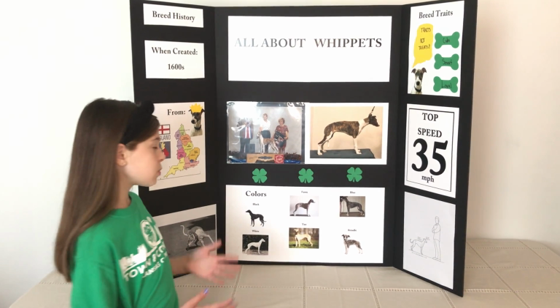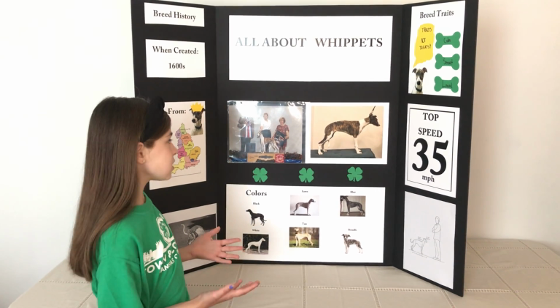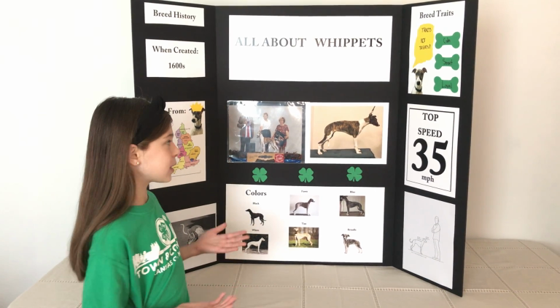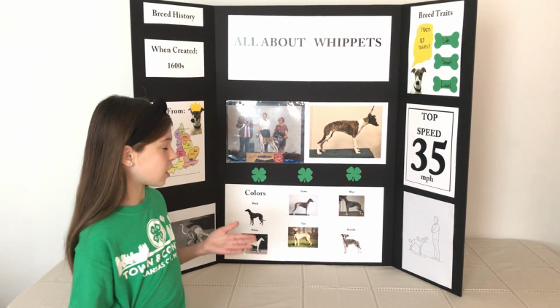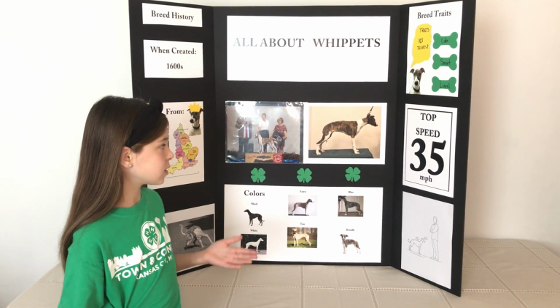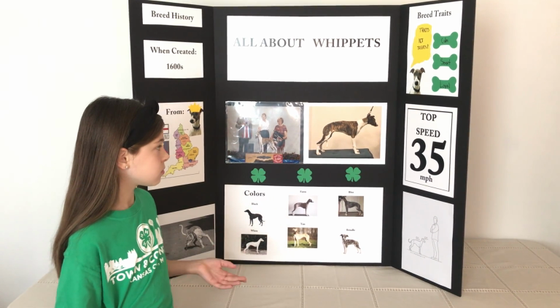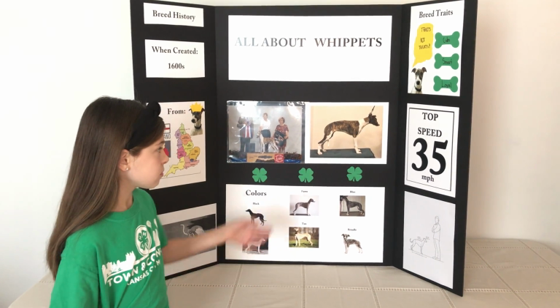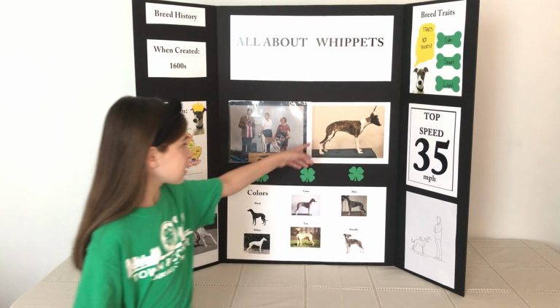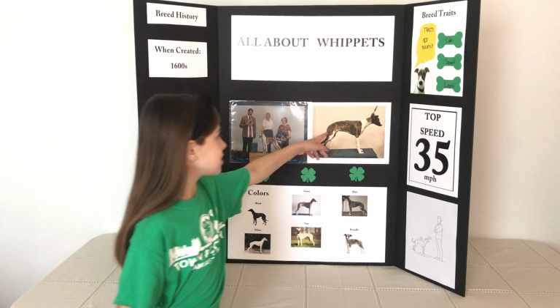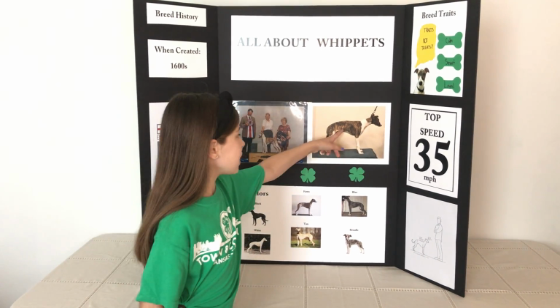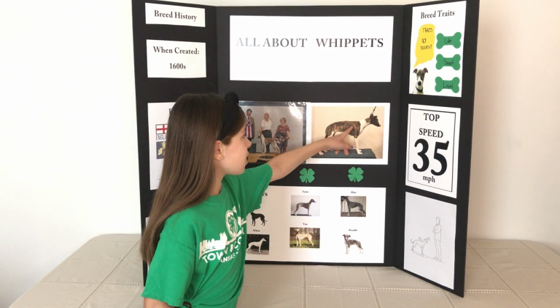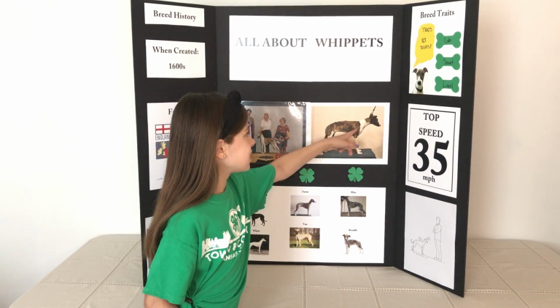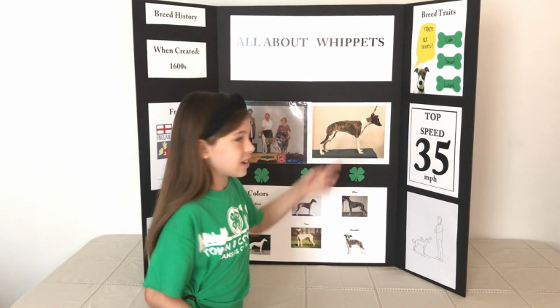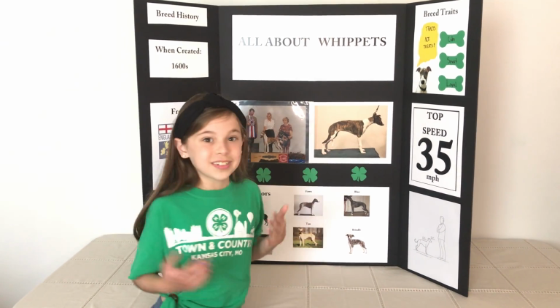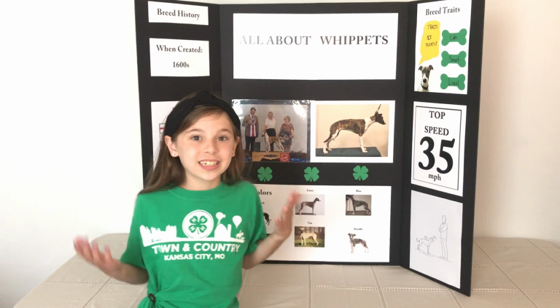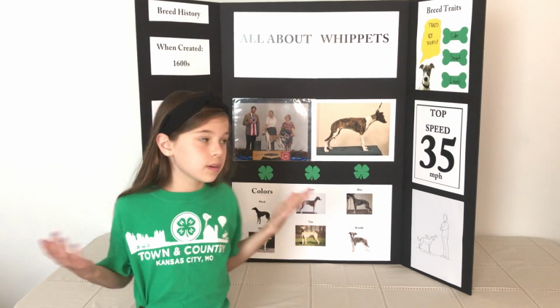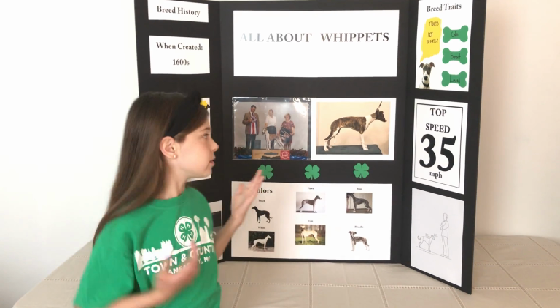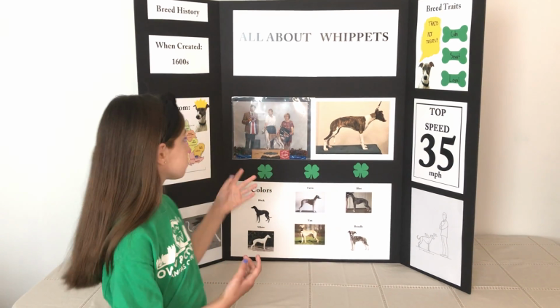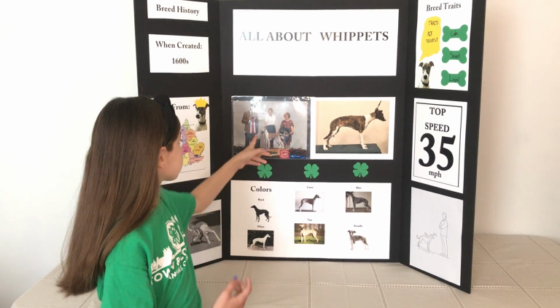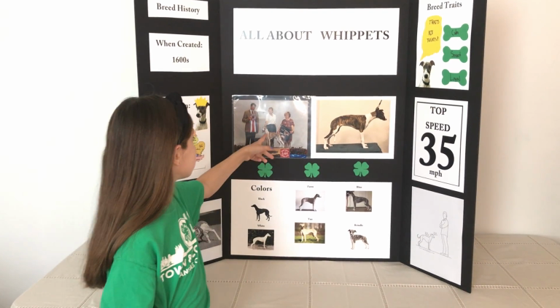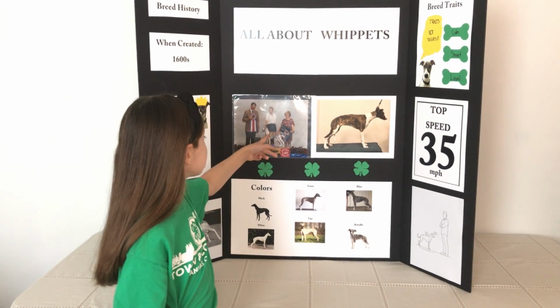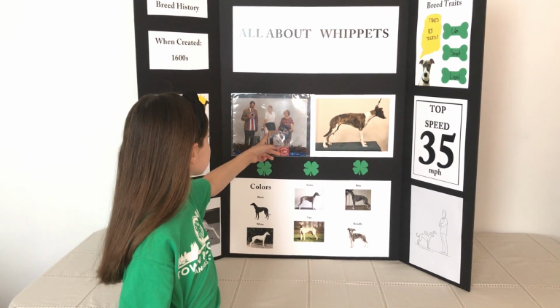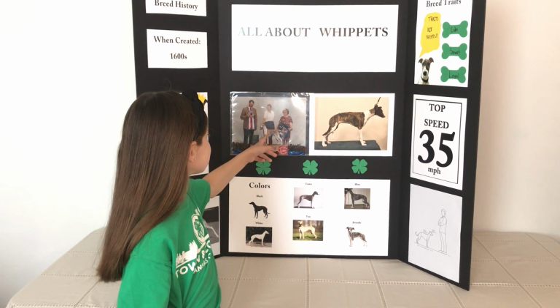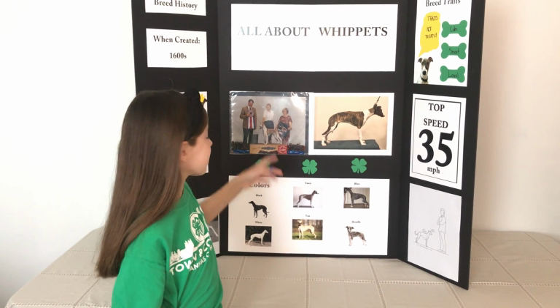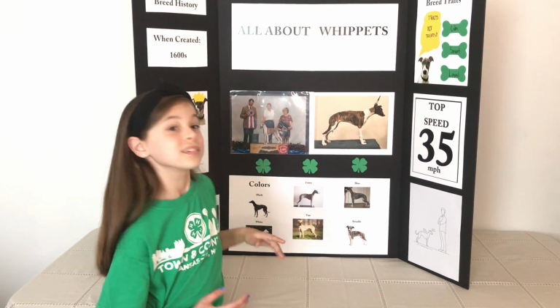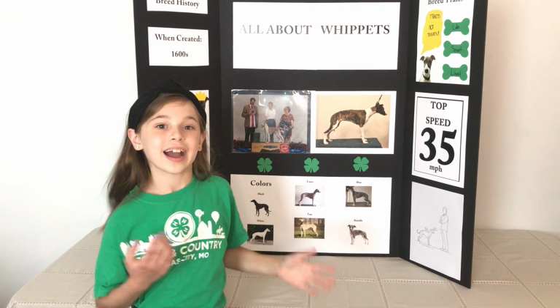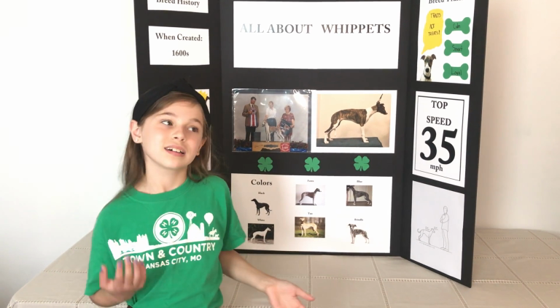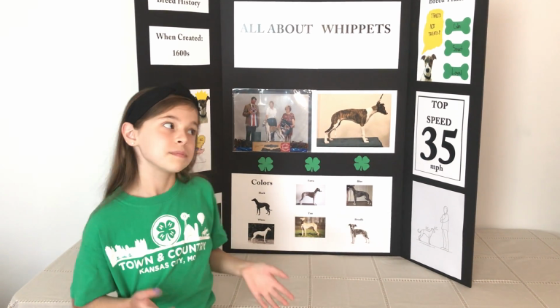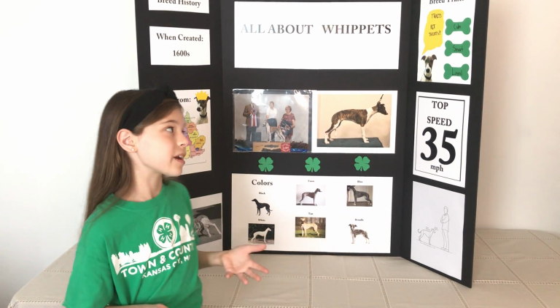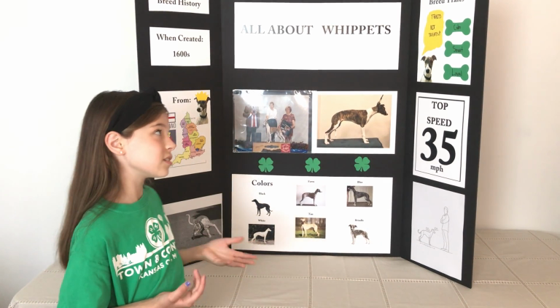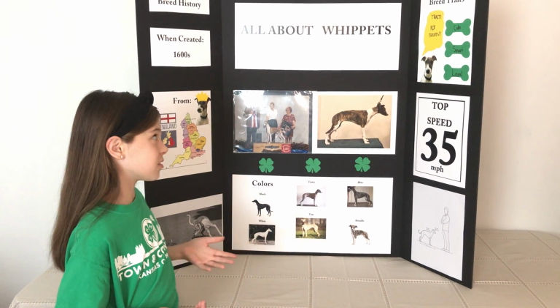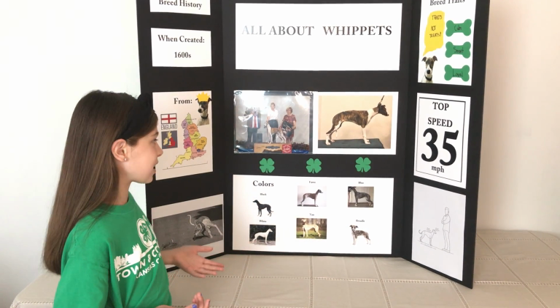Whippets are a great dog. This is my dog, Zella. She's a Whippet. And this is her grandsire, Zach. My parents used to own Zach.